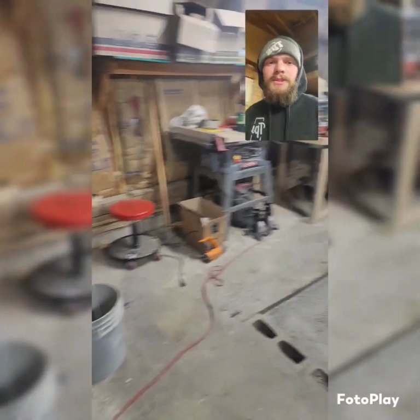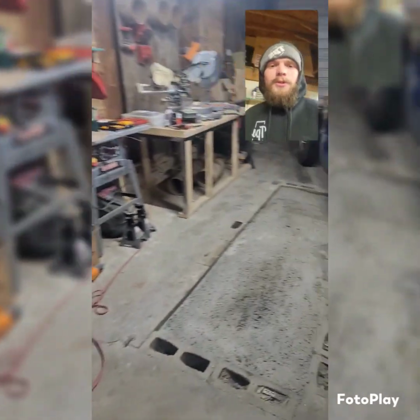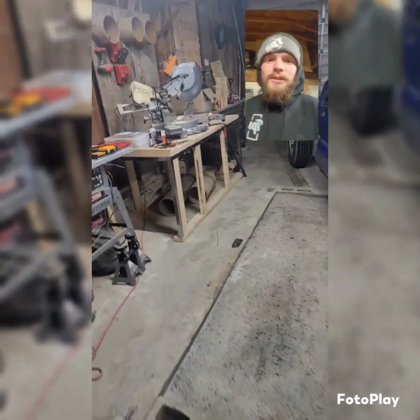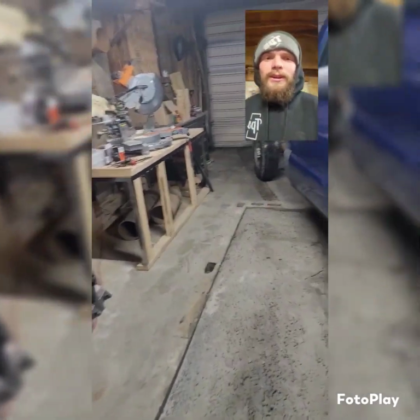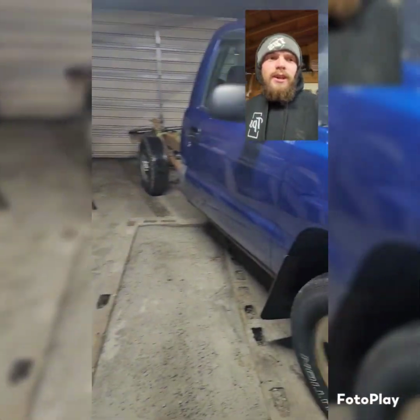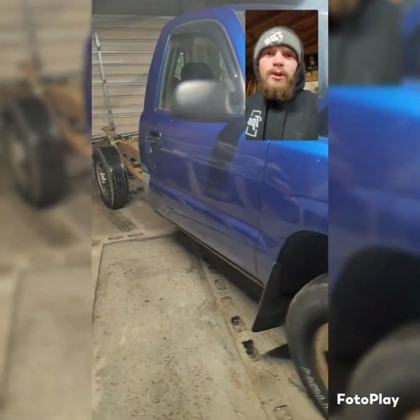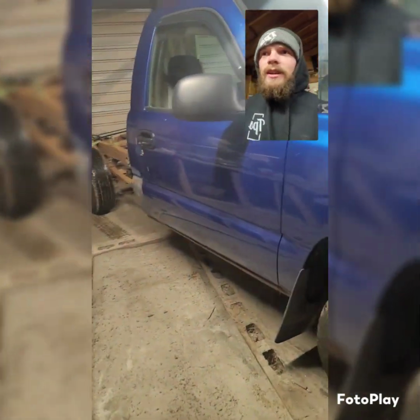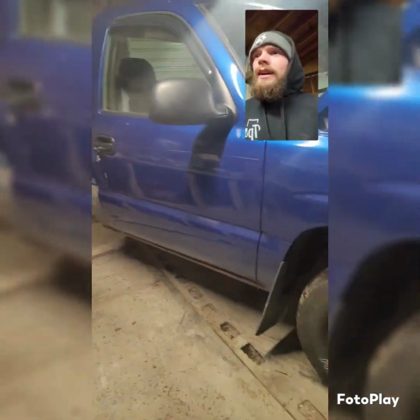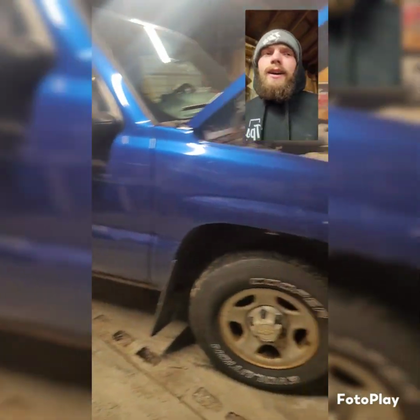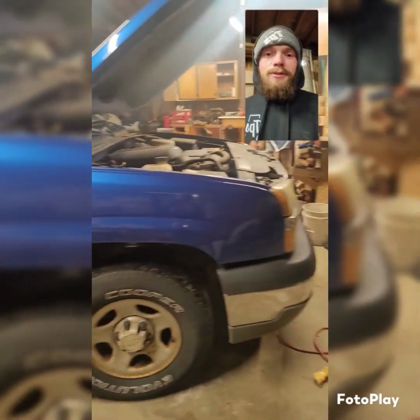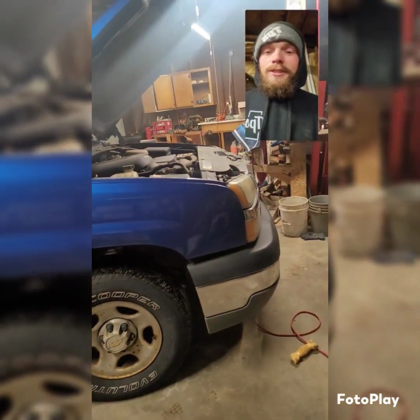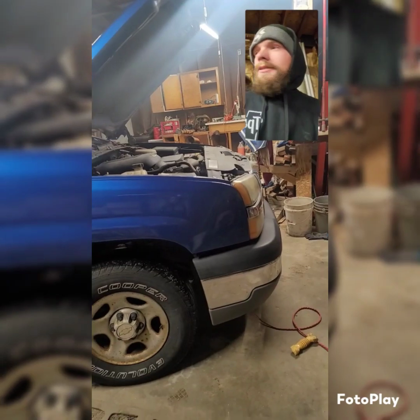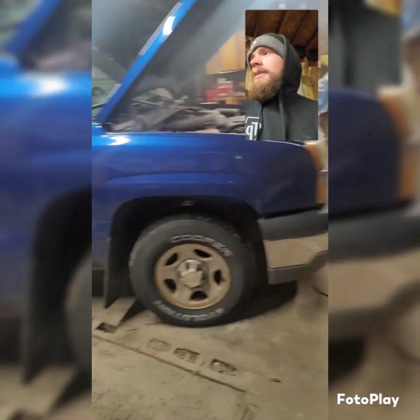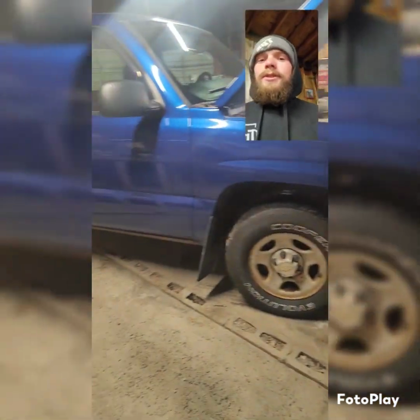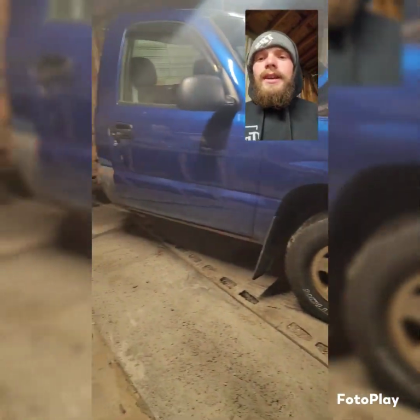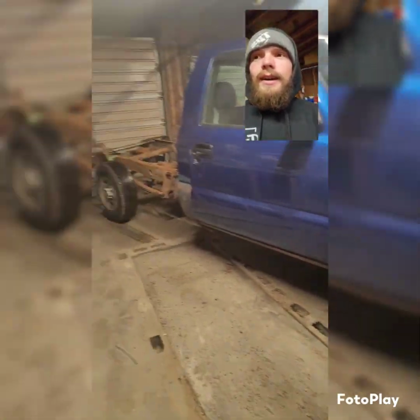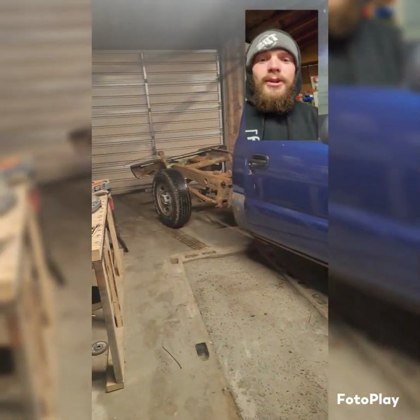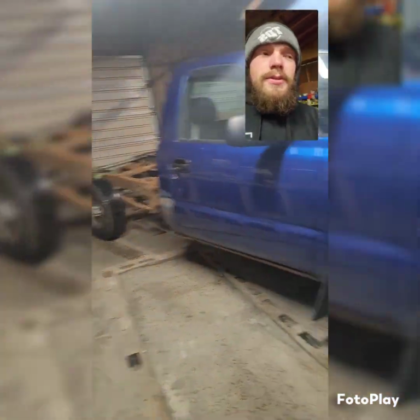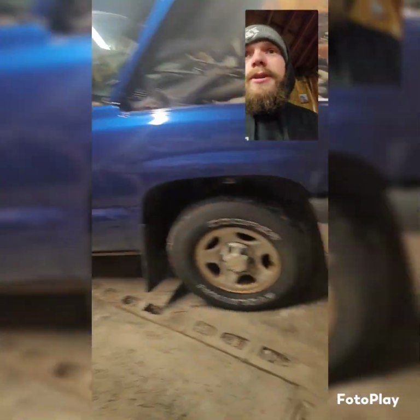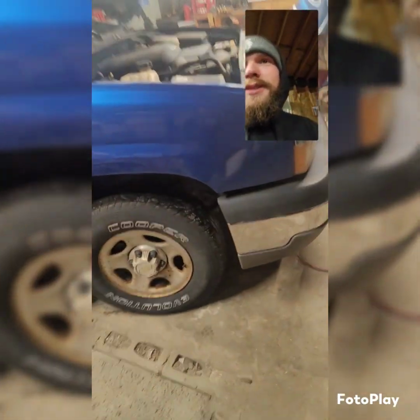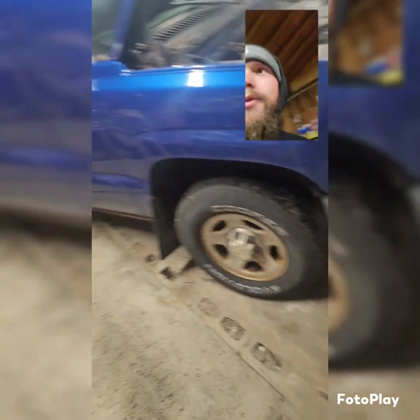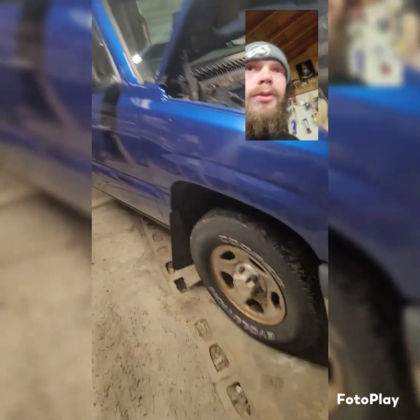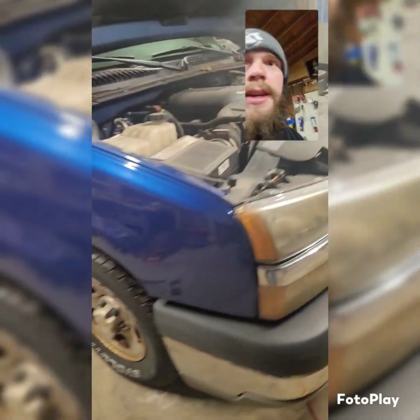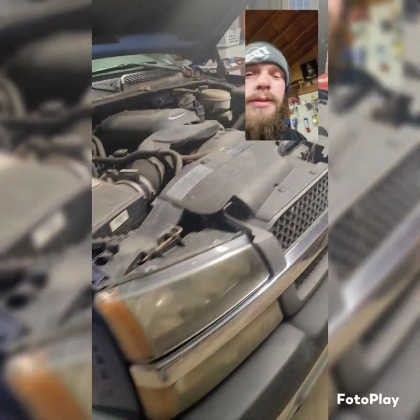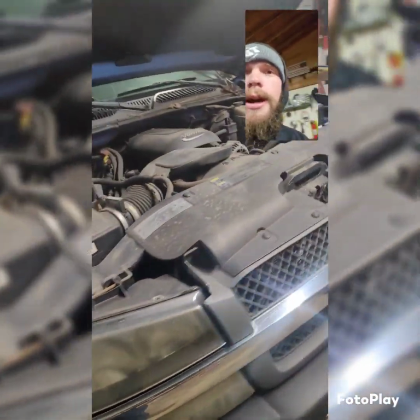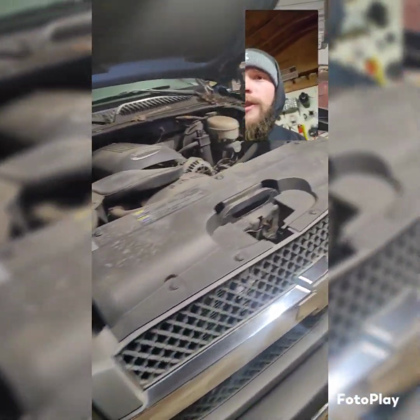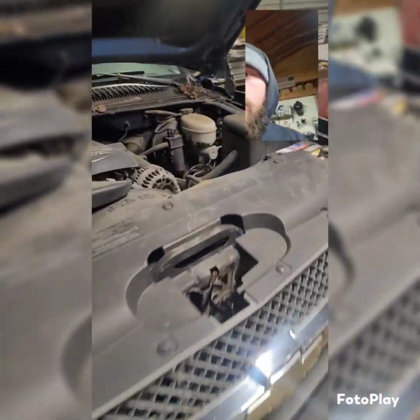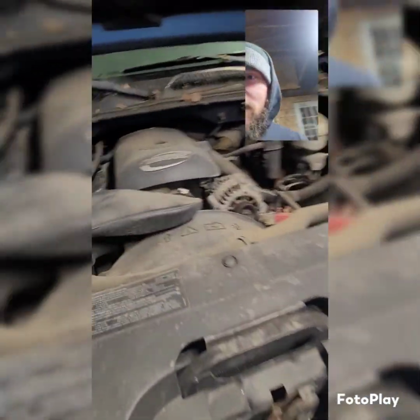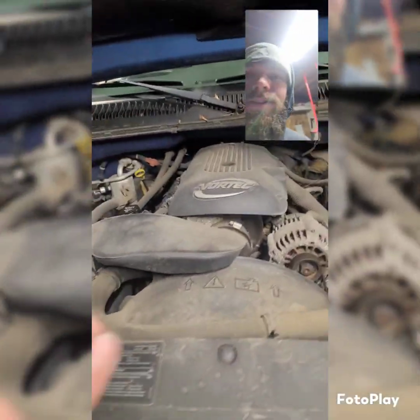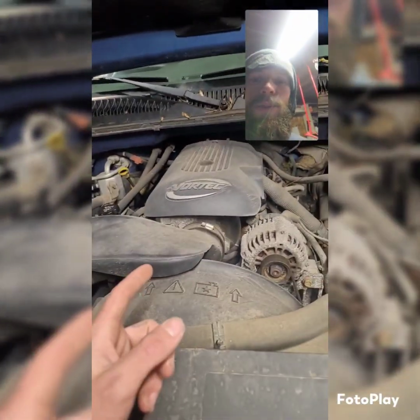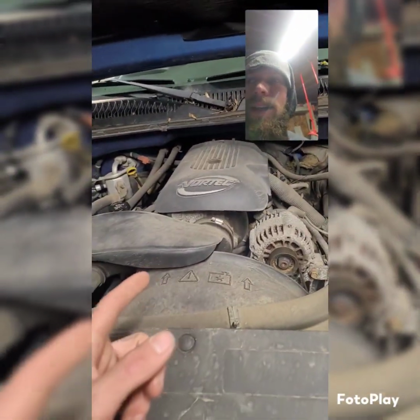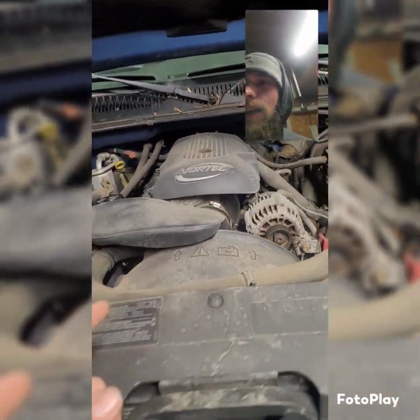What's up YouTube? This is Brett with Hollow Built. Thanks for checking out the channel. Today I'm showing you the truck we just picked up — it's a 2003 Chevy Silverado 1500. It's got the 5.3 LS in it.